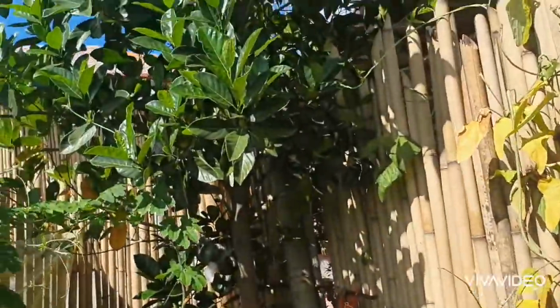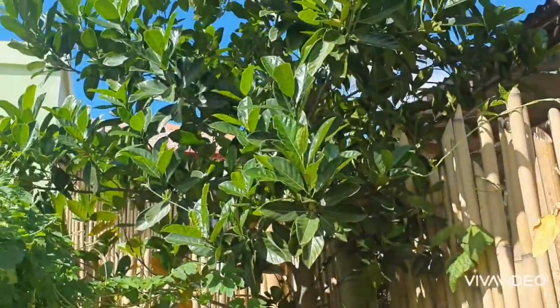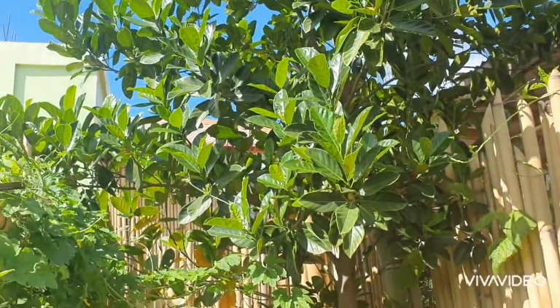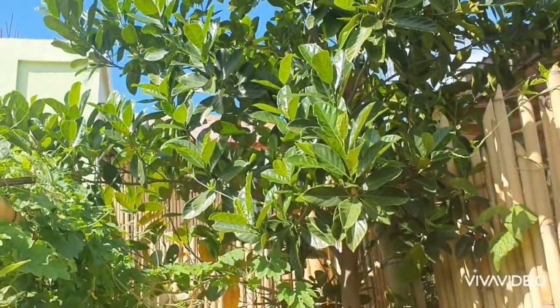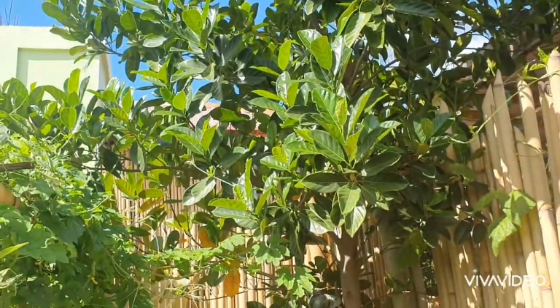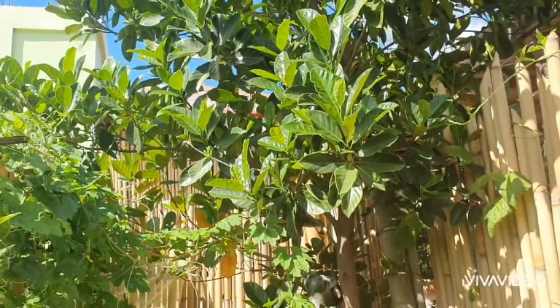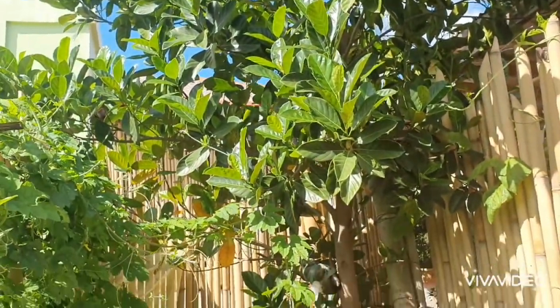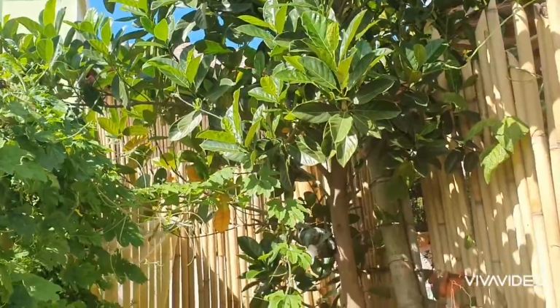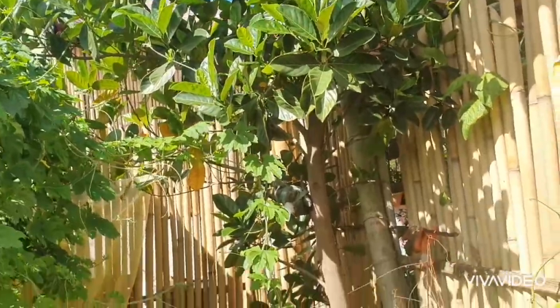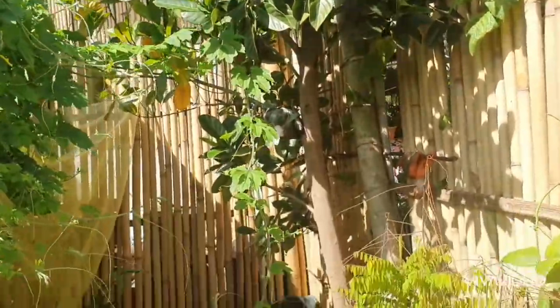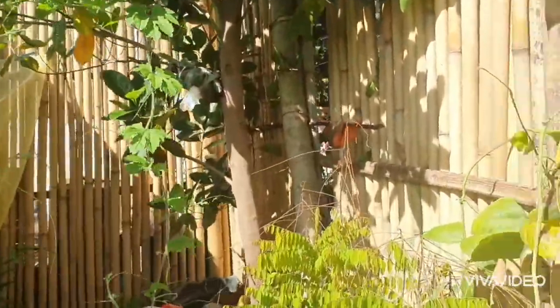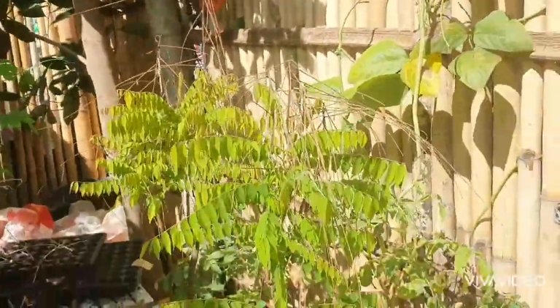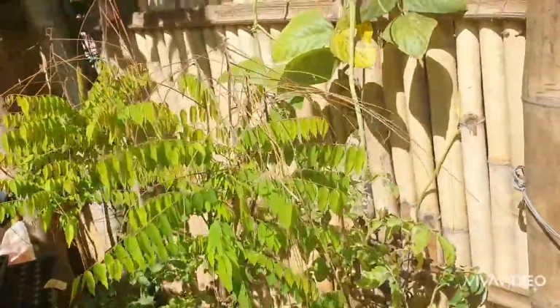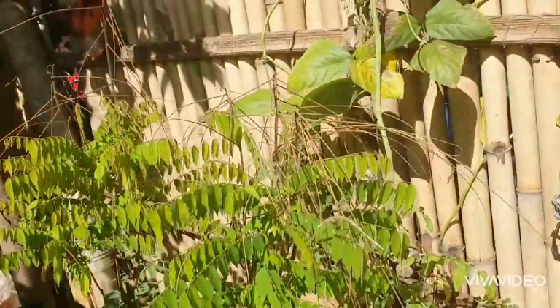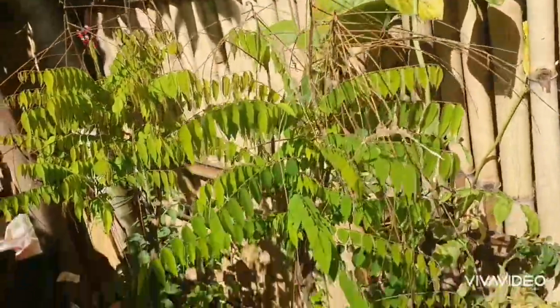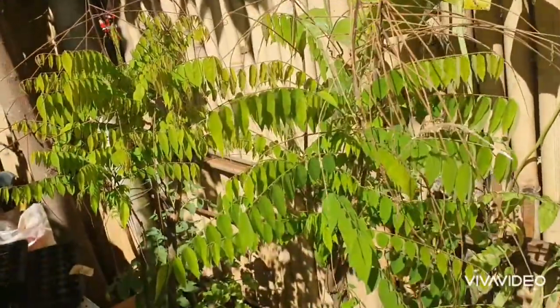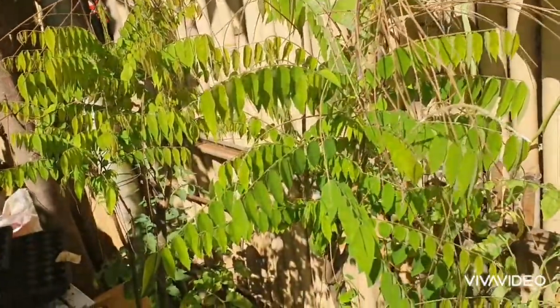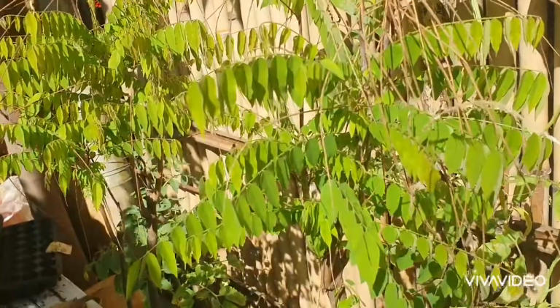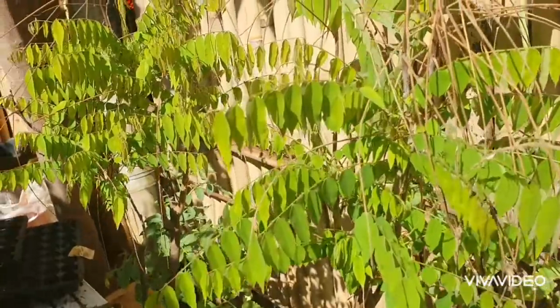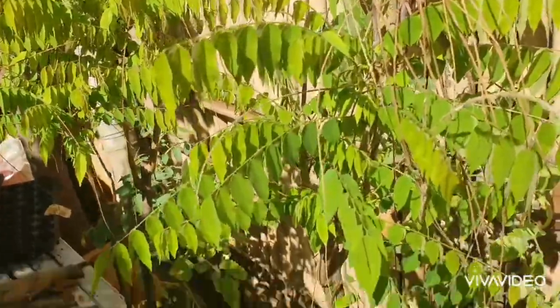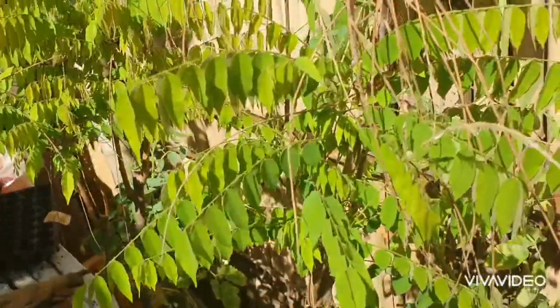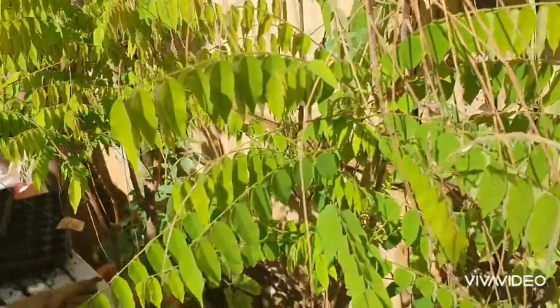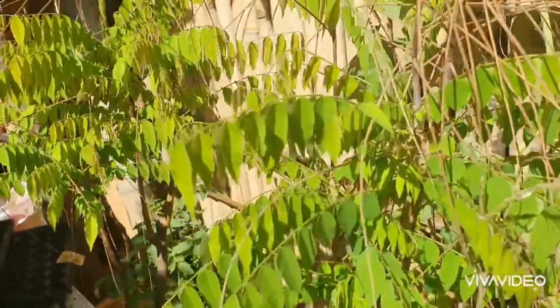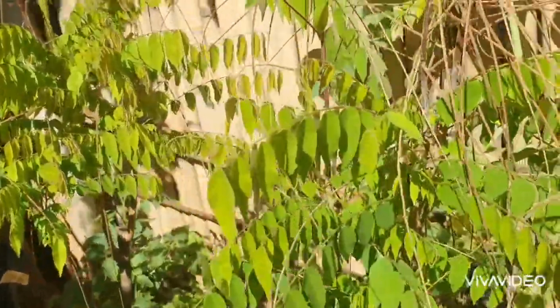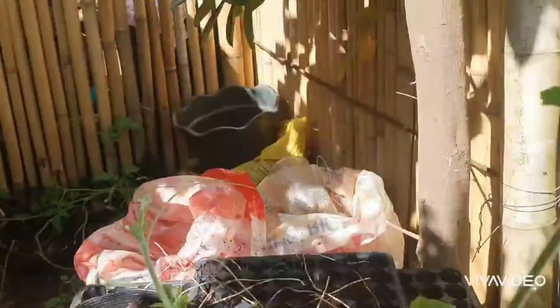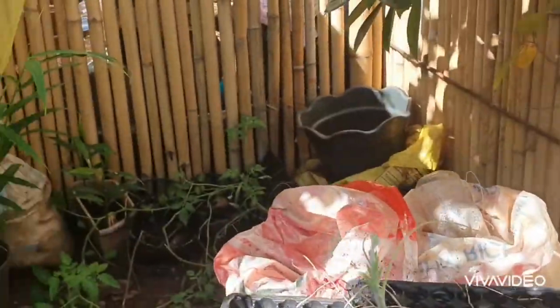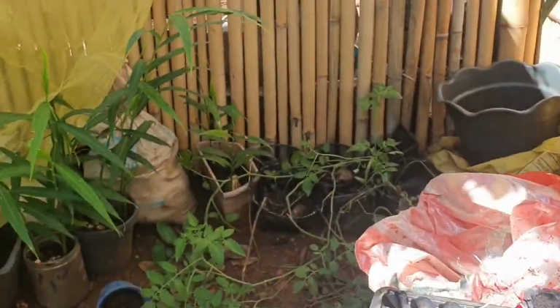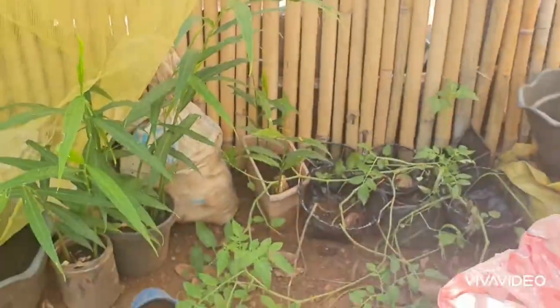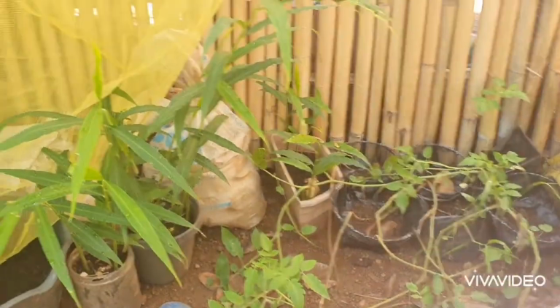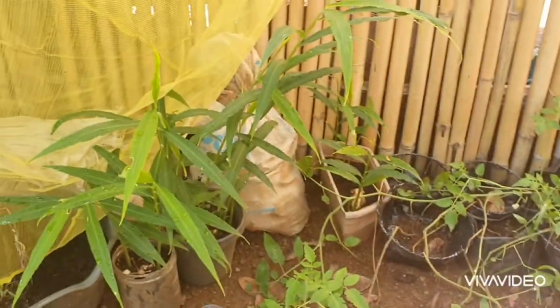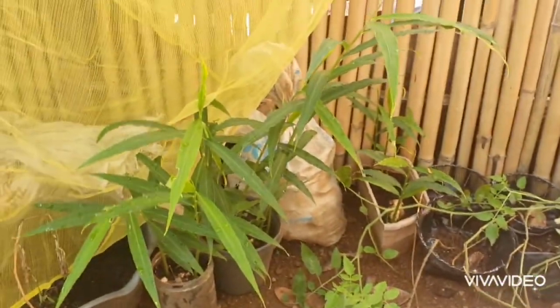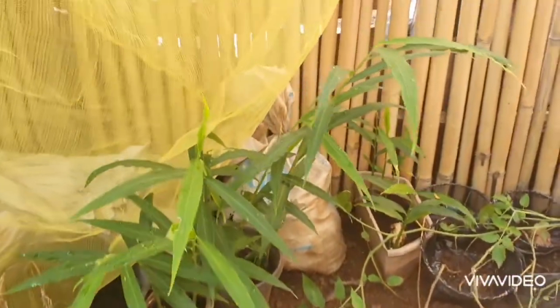Here is our langka — jackfruit — which was planted by my mom. It is super sweet. And this is the kamyas, which came from Yamambukid — thank you, Yamambukid! It's ready to be transplanted; we'll be bringing it to Taytay.